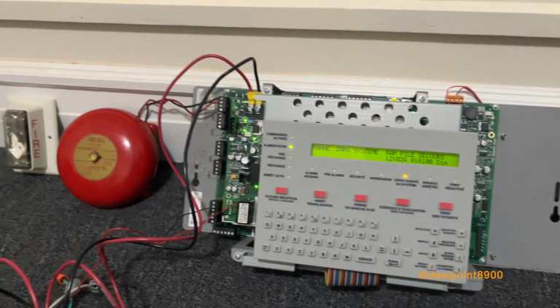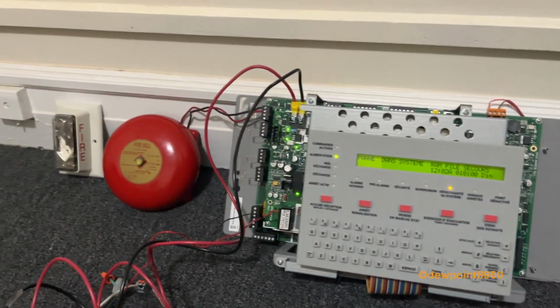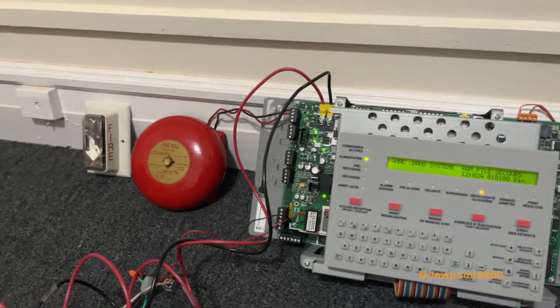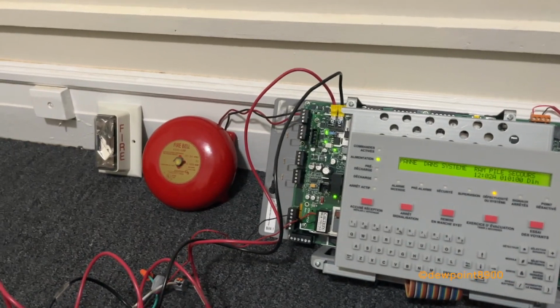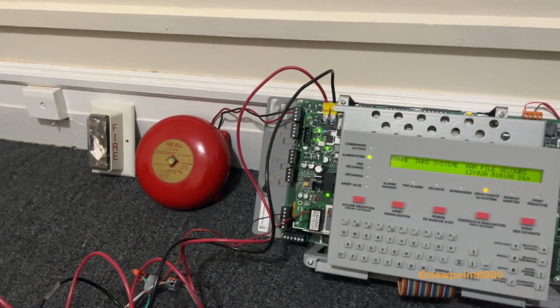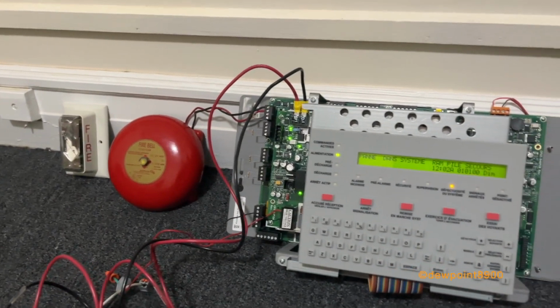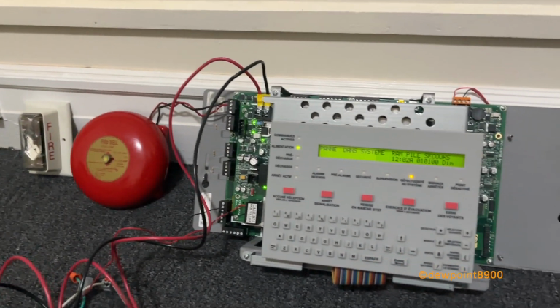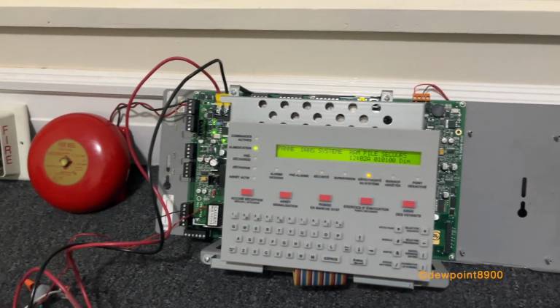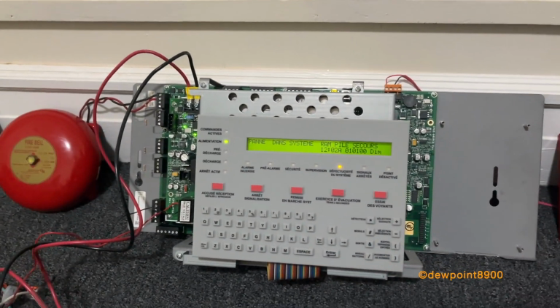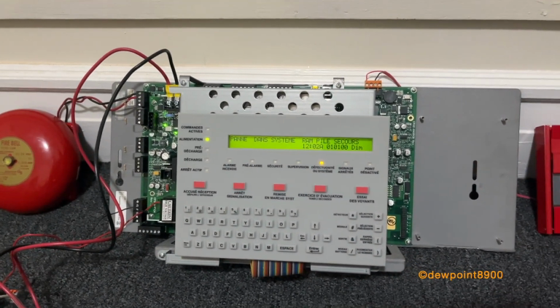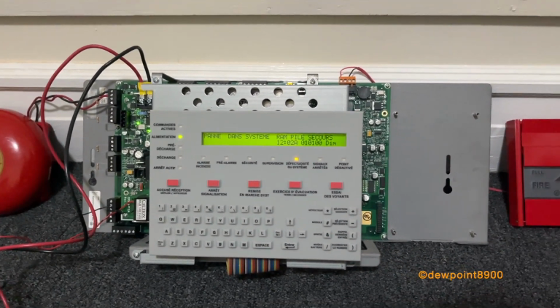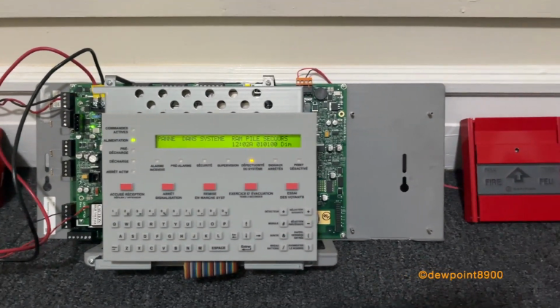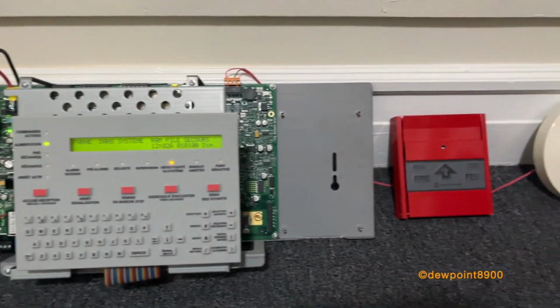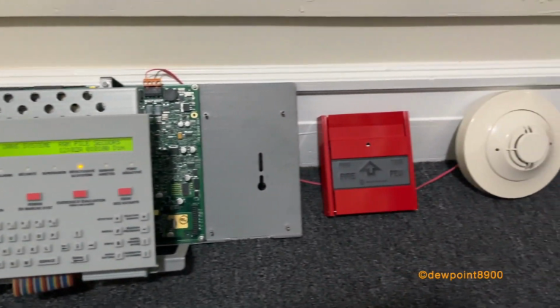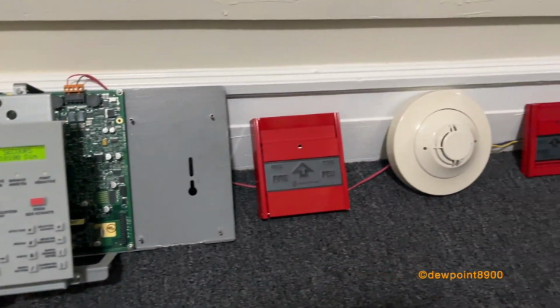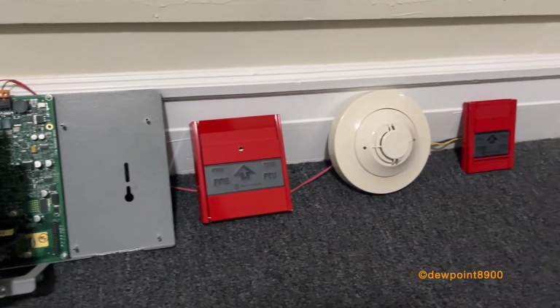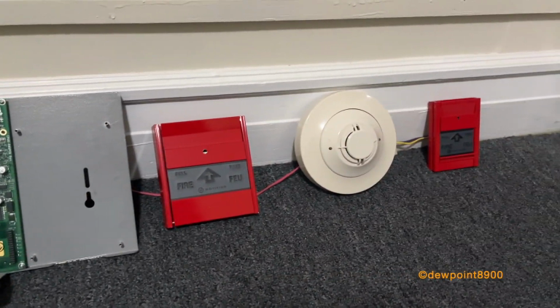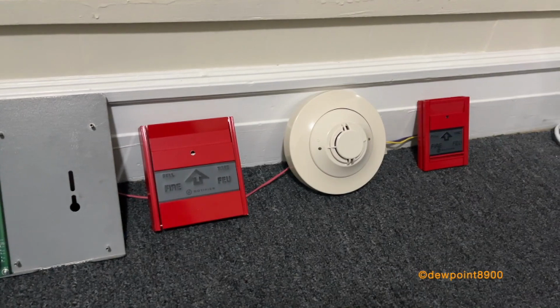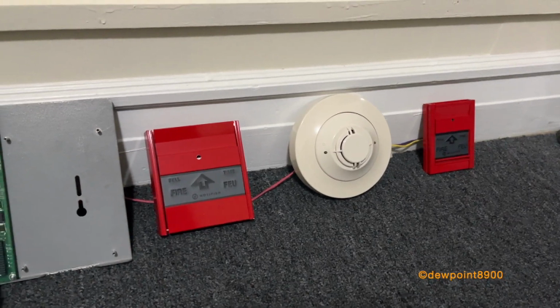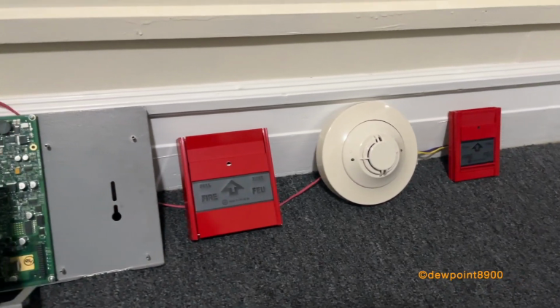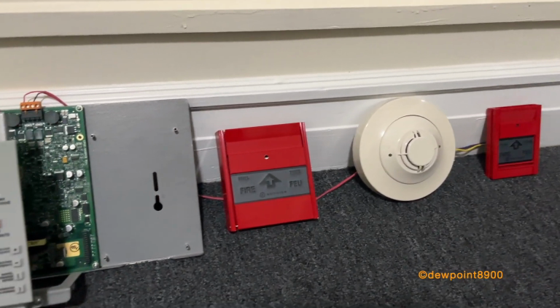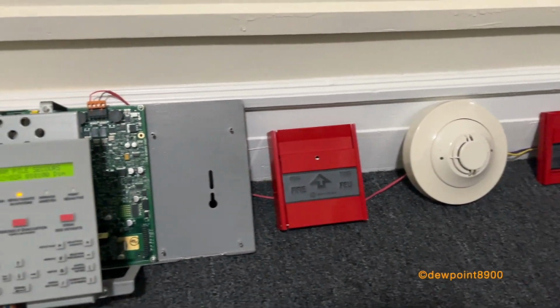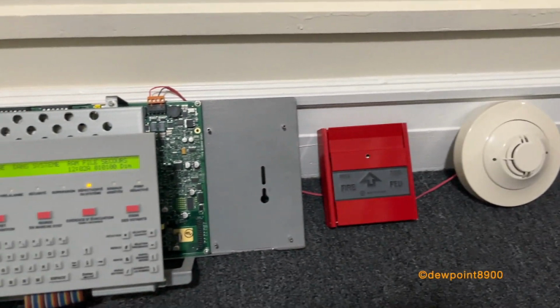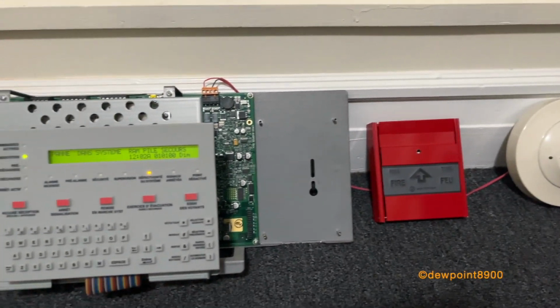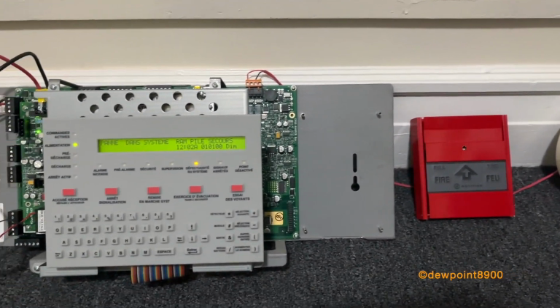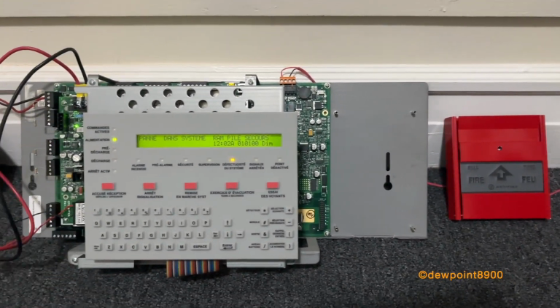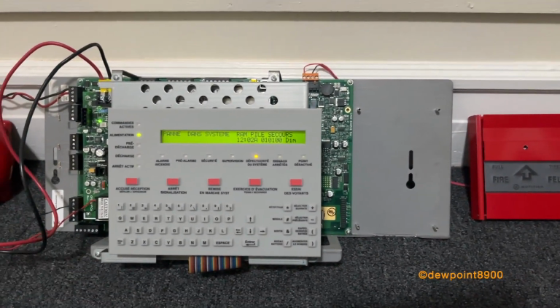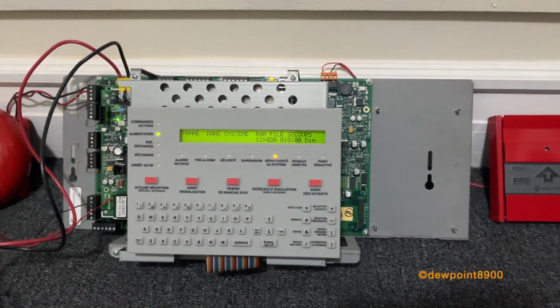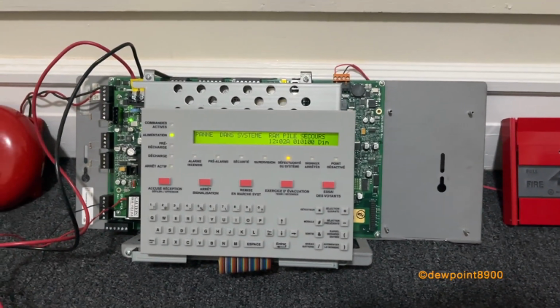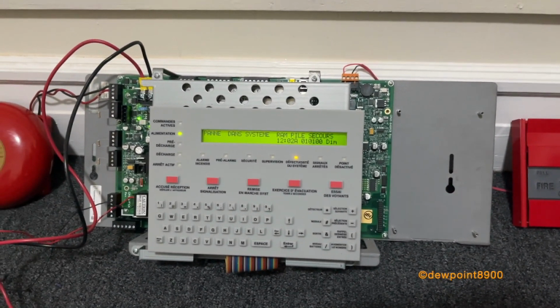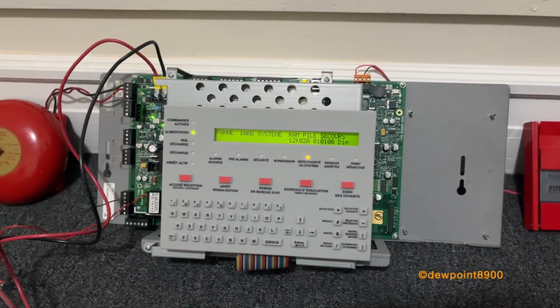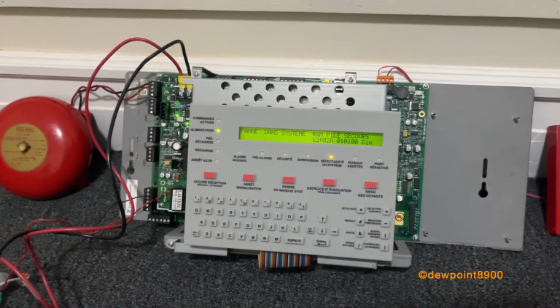This function is available on the regular NFS-320 and the NFS-2640 as well. It's also available in a similar form across some older Notifier panels like the AFP series and certain power supplies.